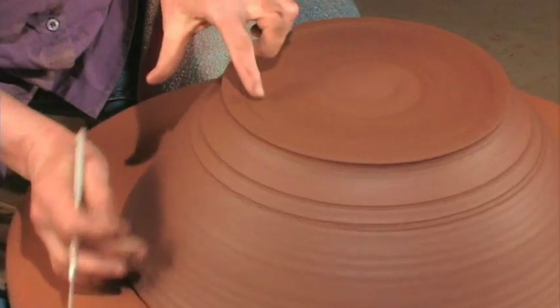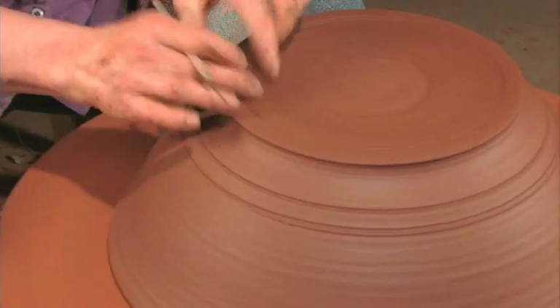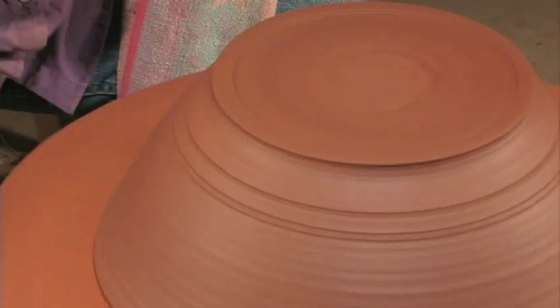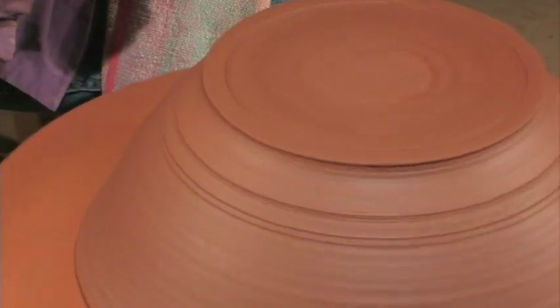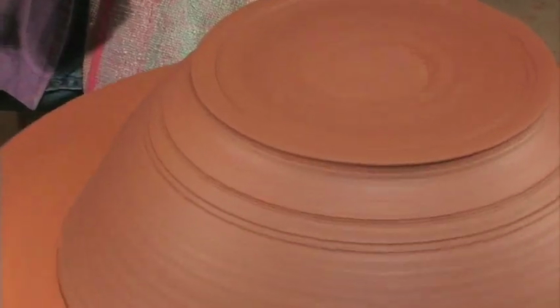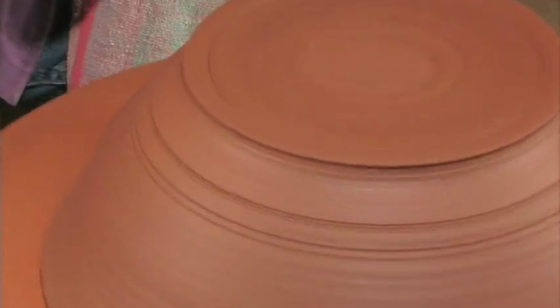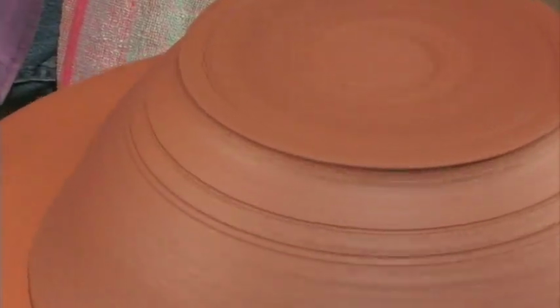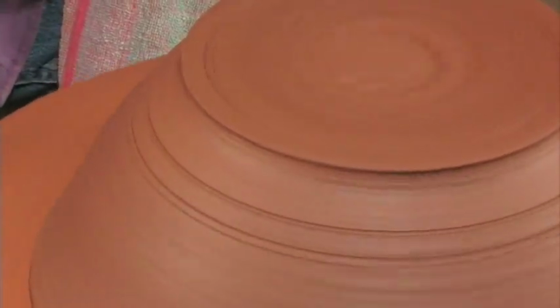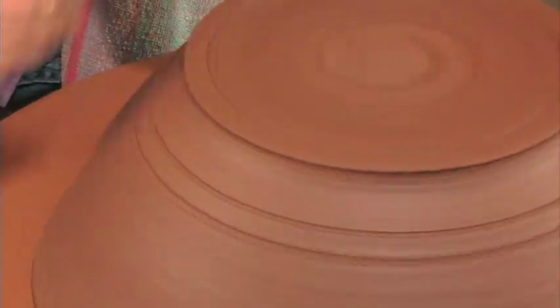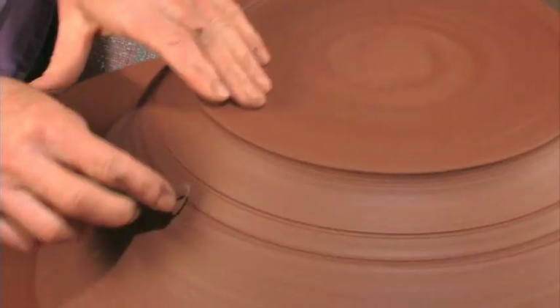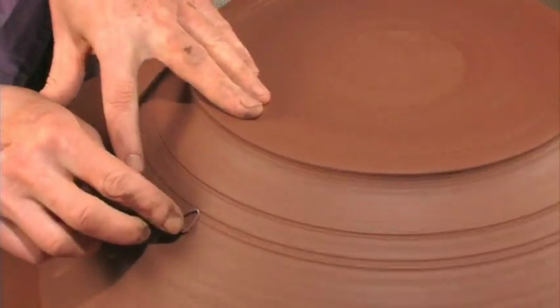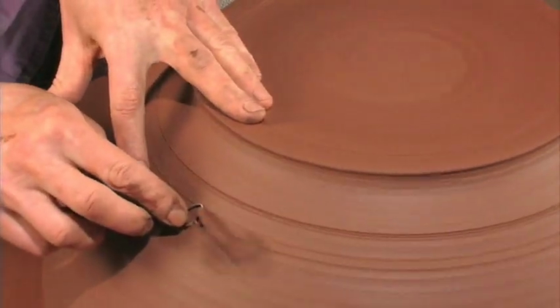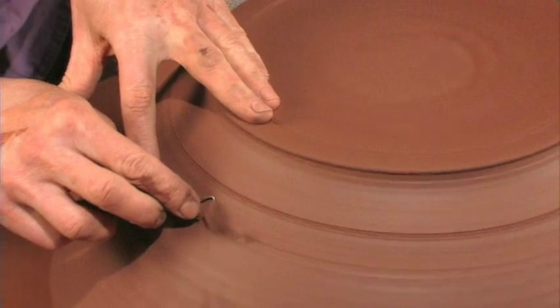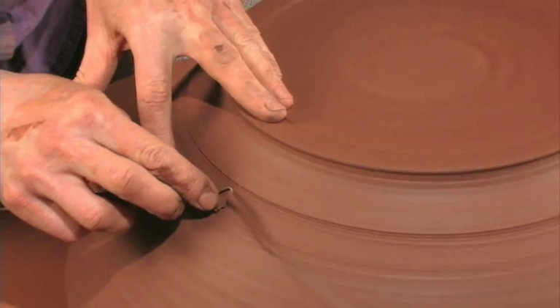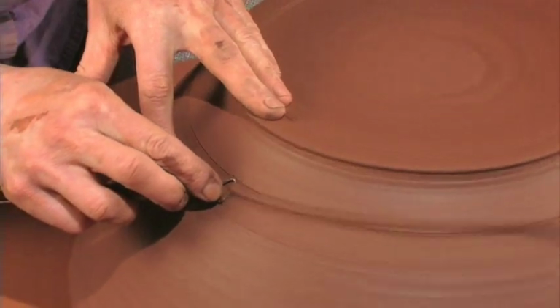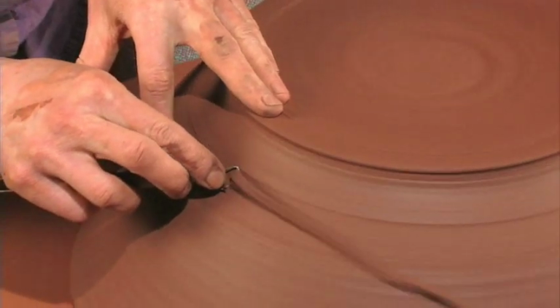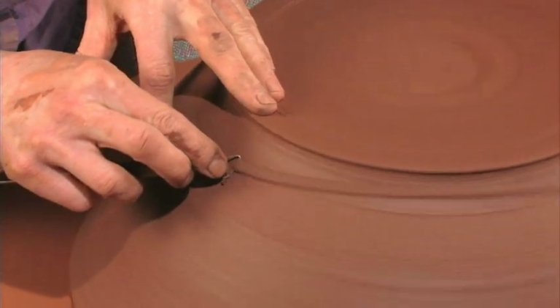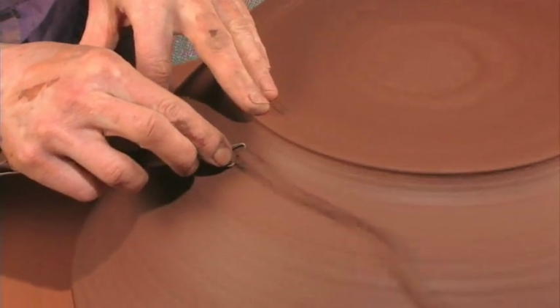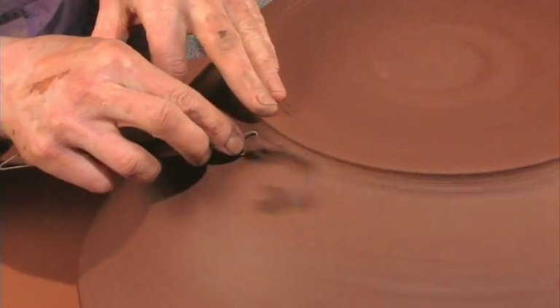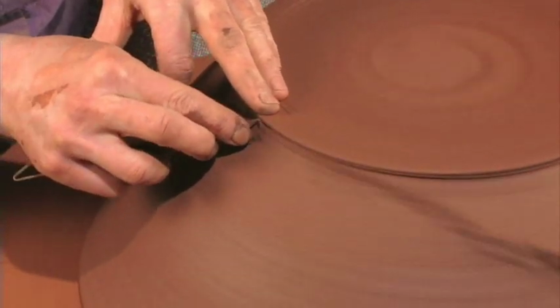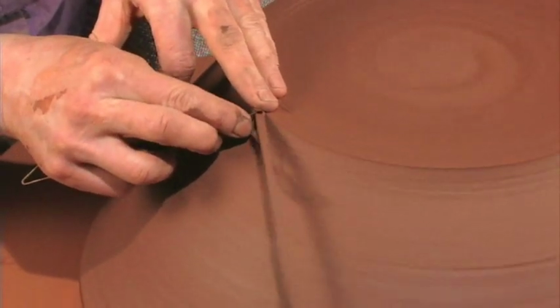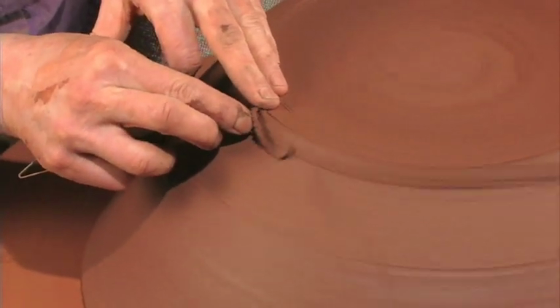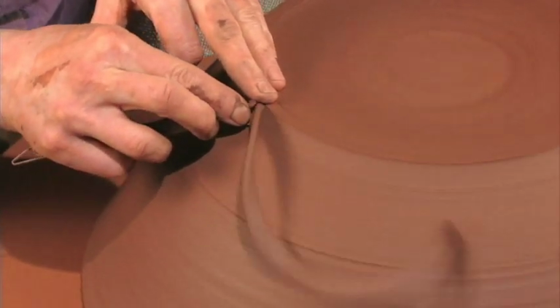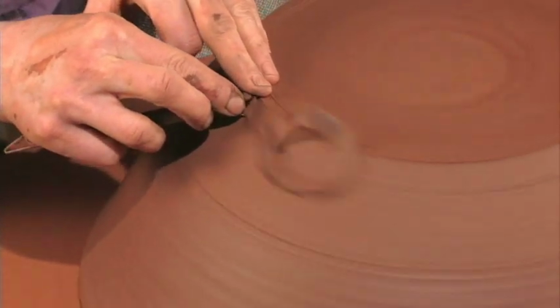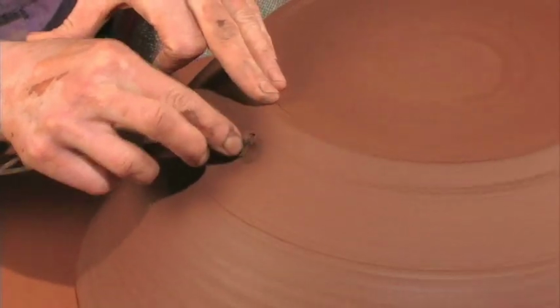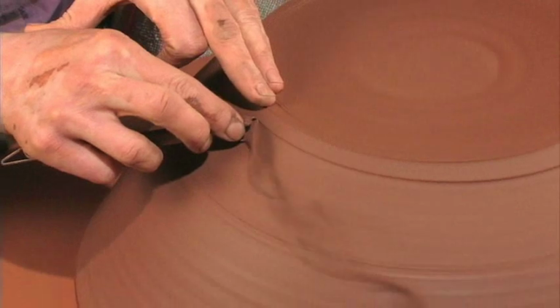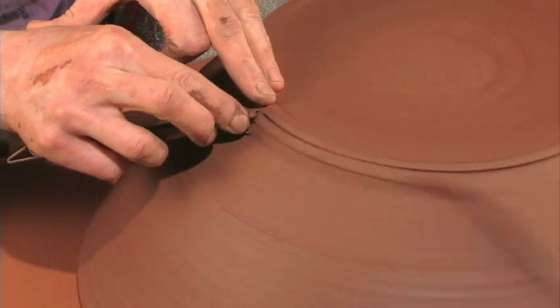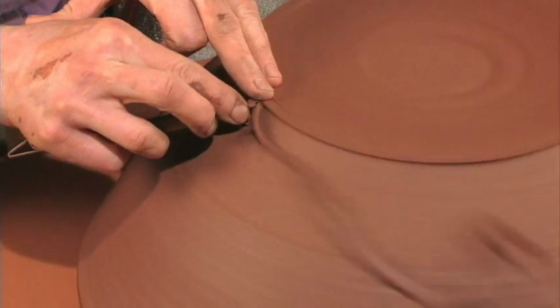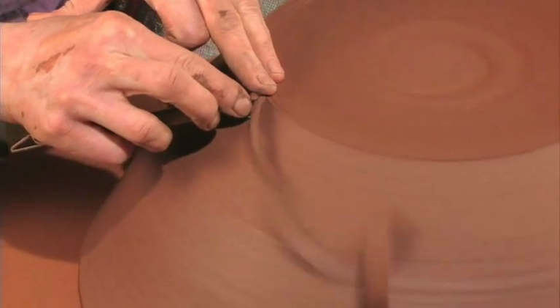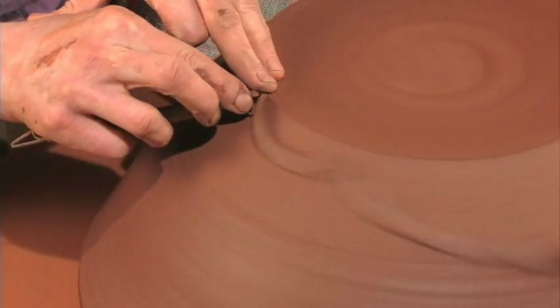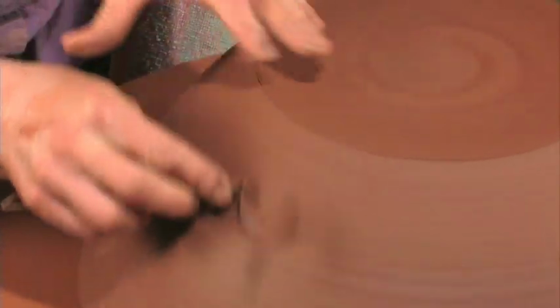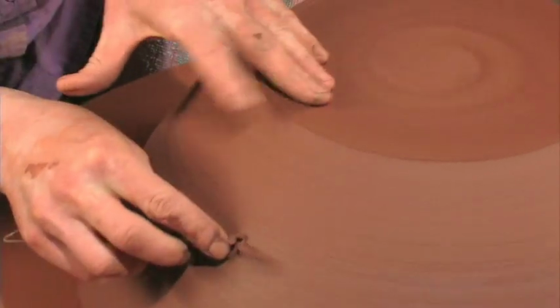I'm going to trim this away to make a nice foot on the bowl. This brand of trimming tool I've used for a long time. Trimming tools are personal — I personally like this one.